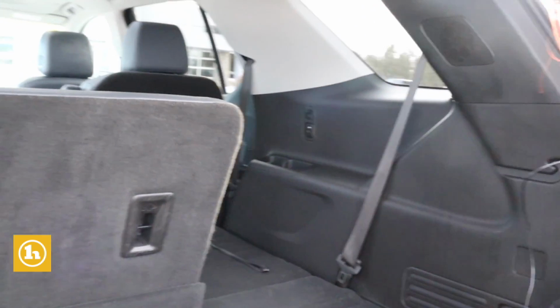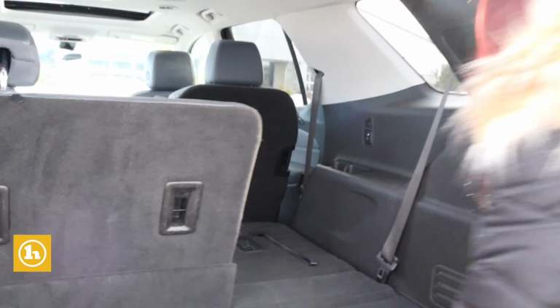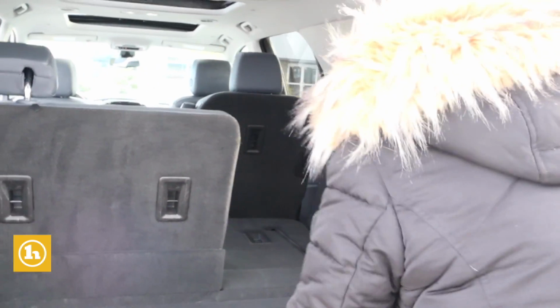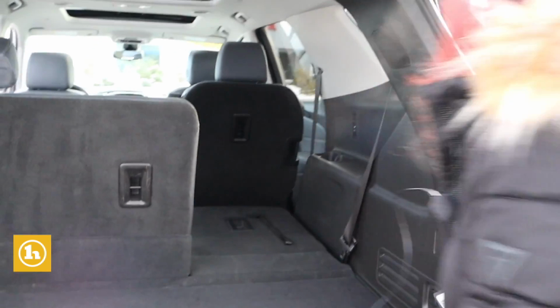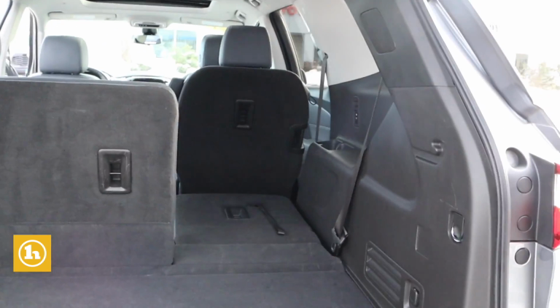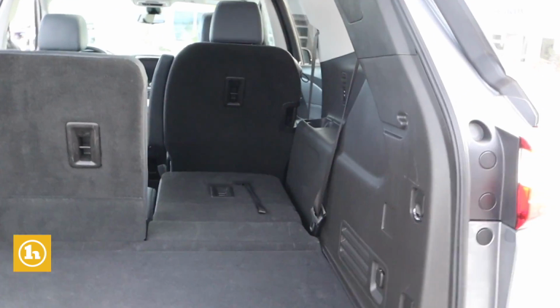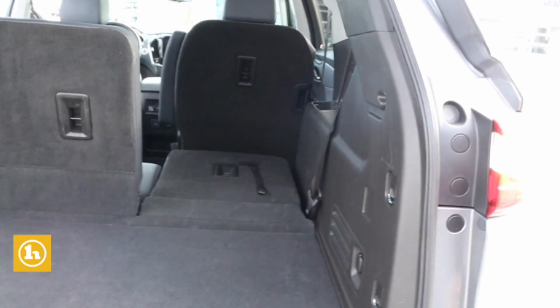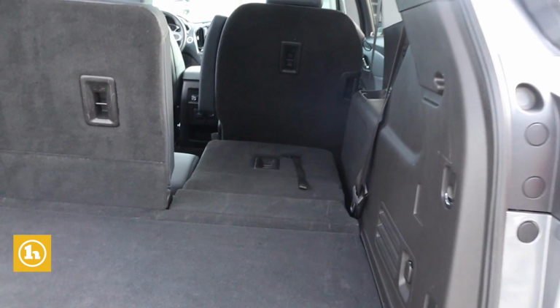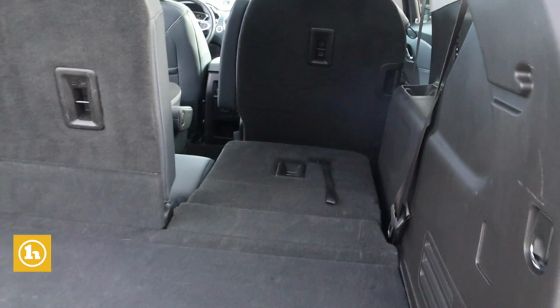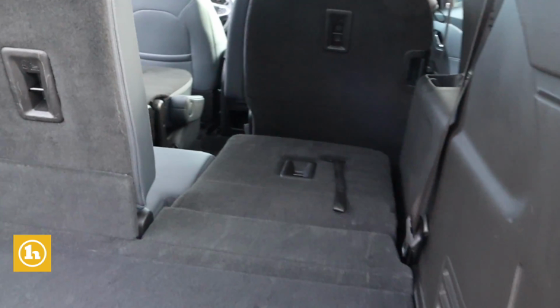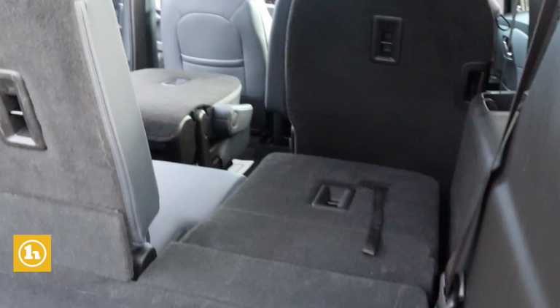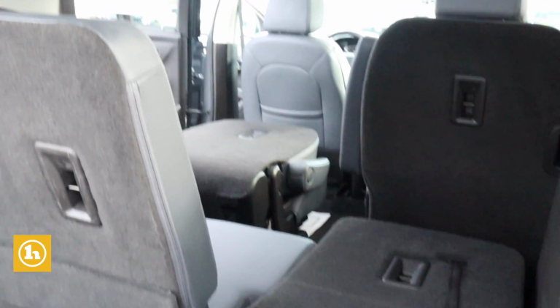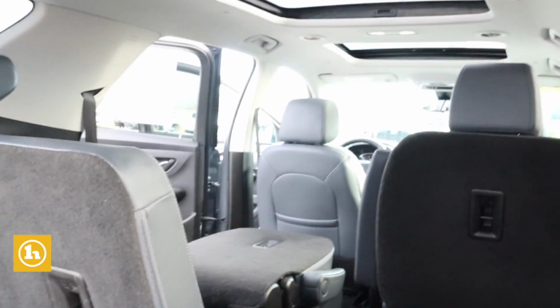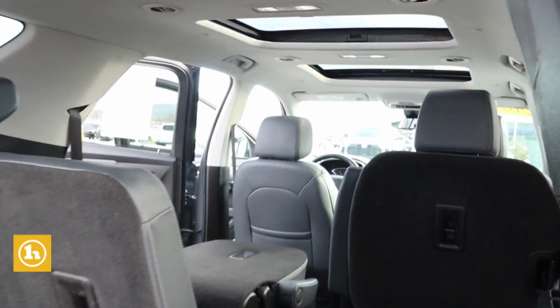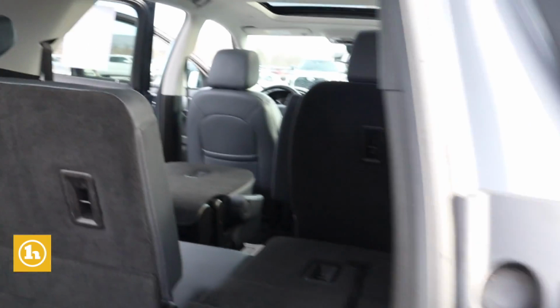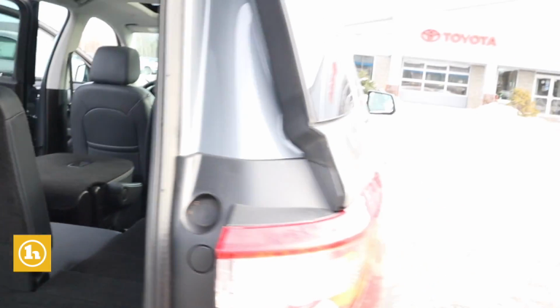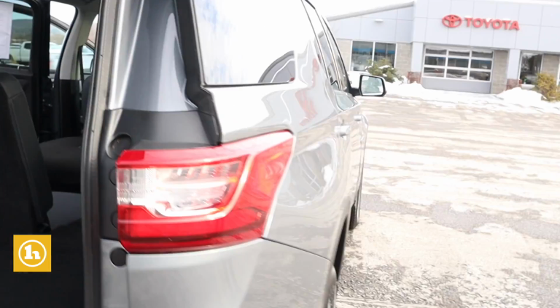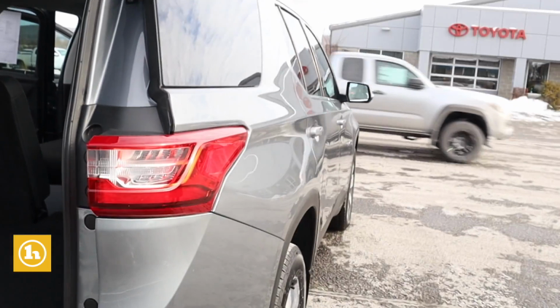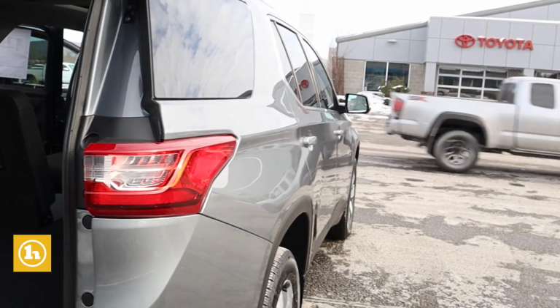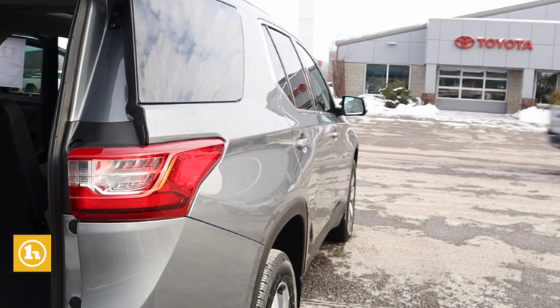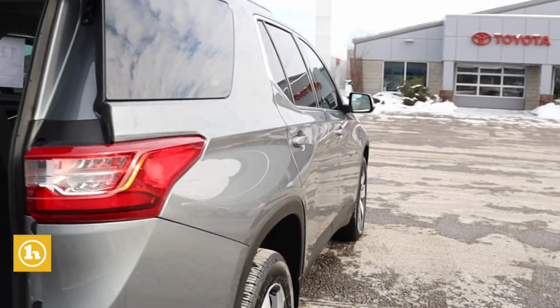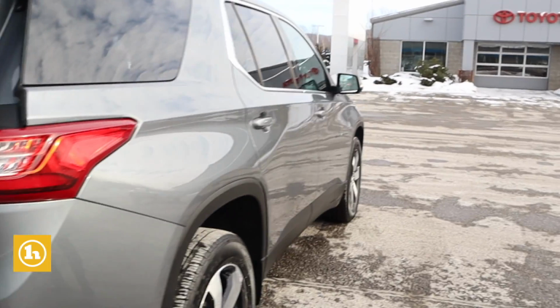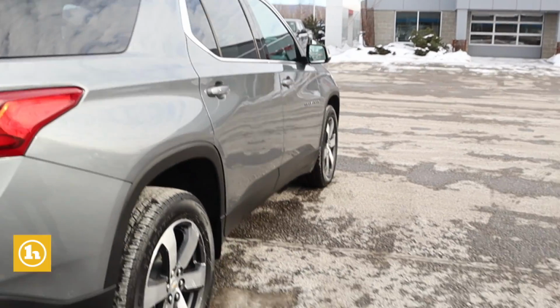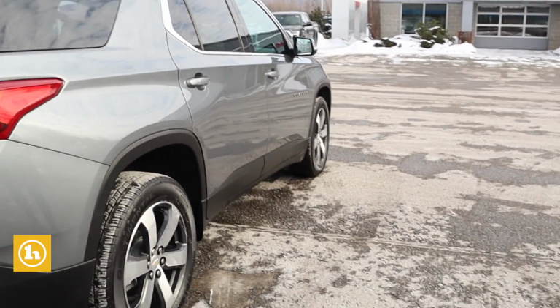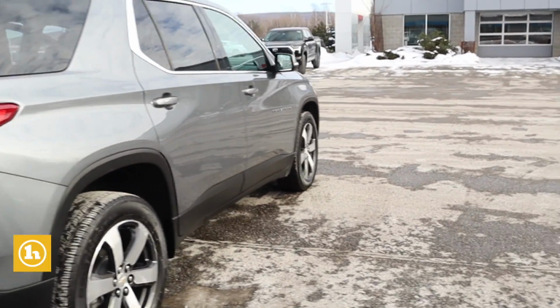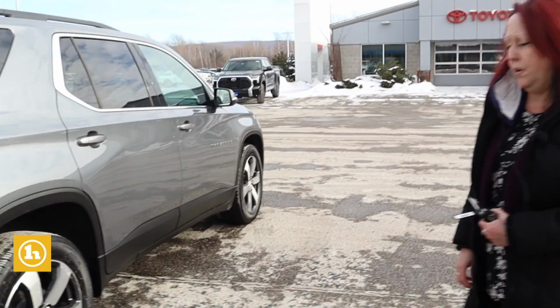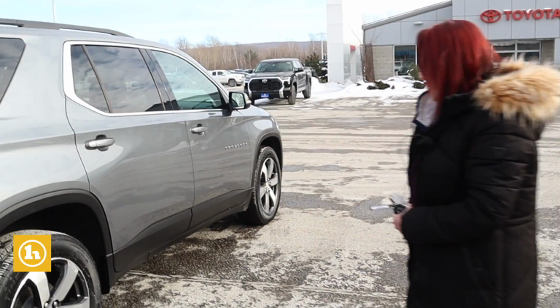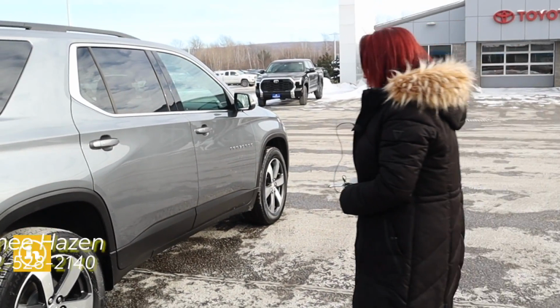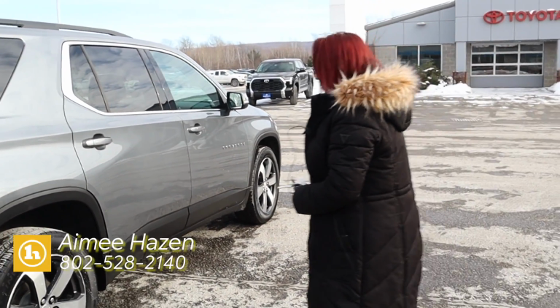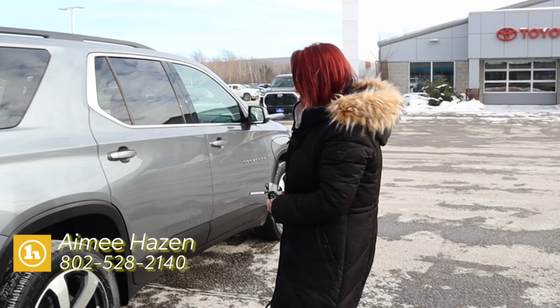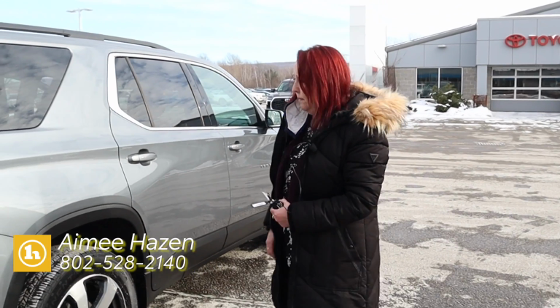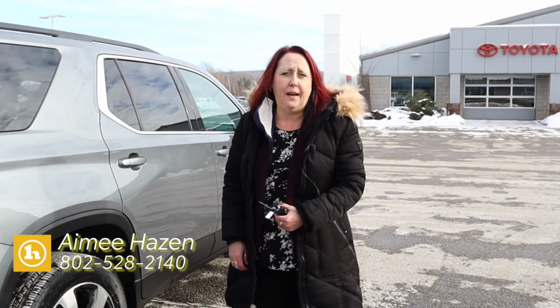As you can see, very clean vehicle all the way around. The tires are in good condition. If you're so inclined and want to come take it for a test drive, check it out.